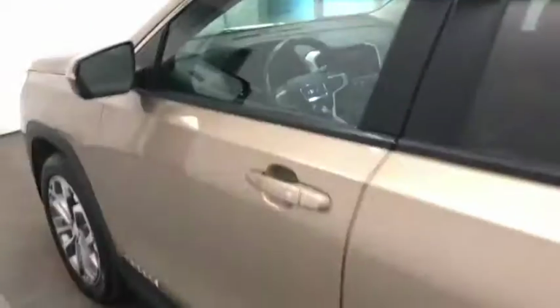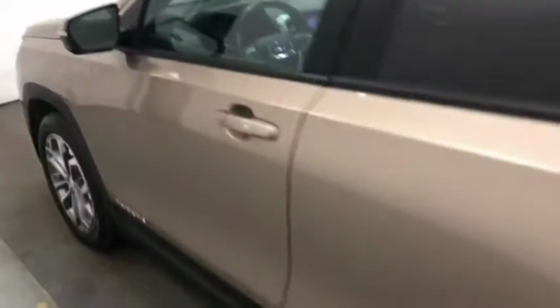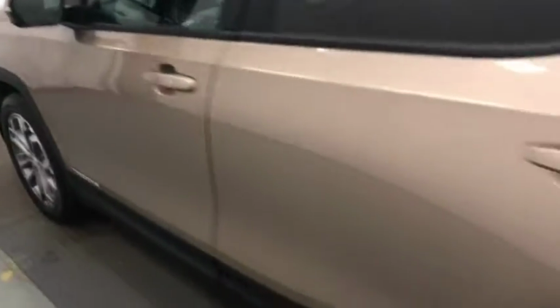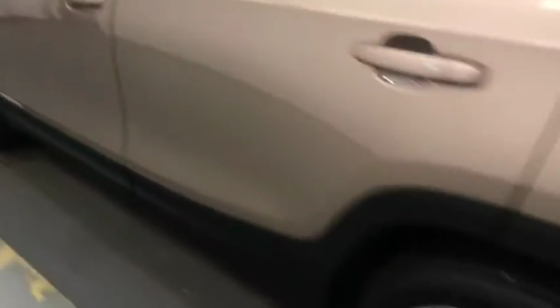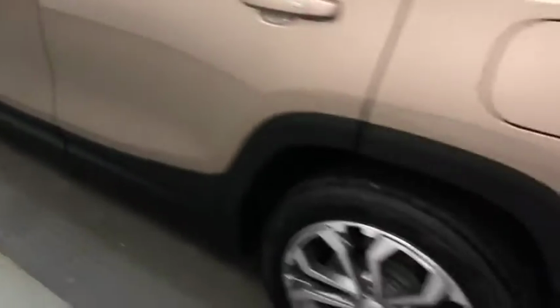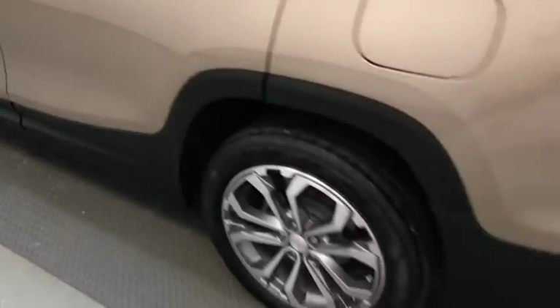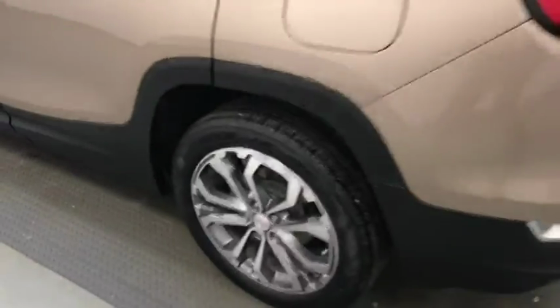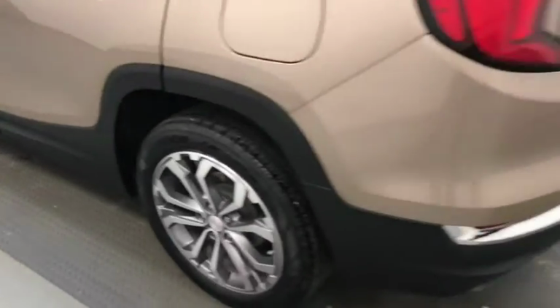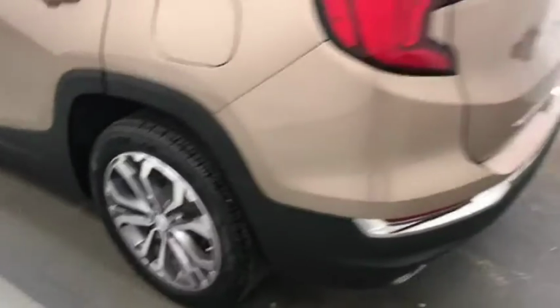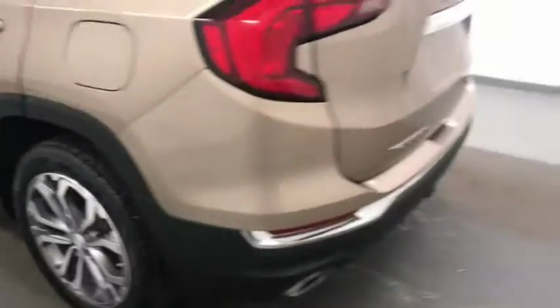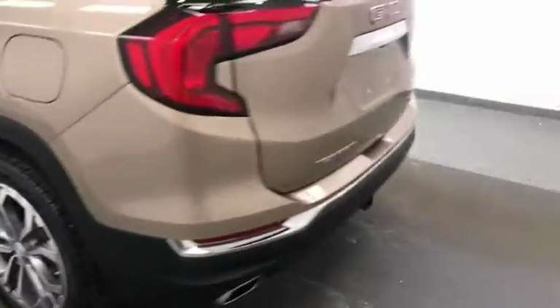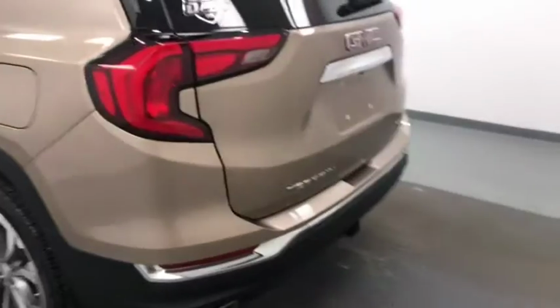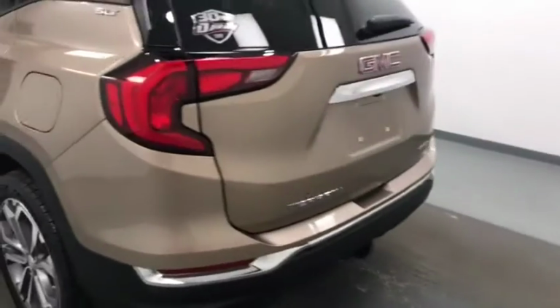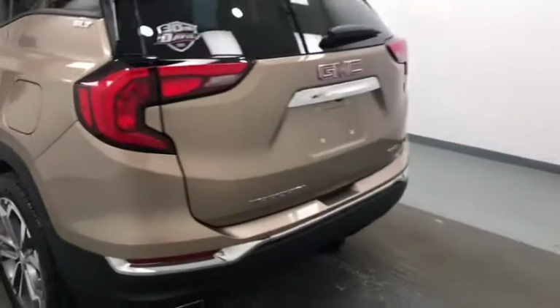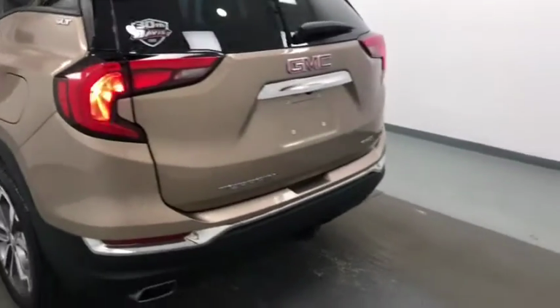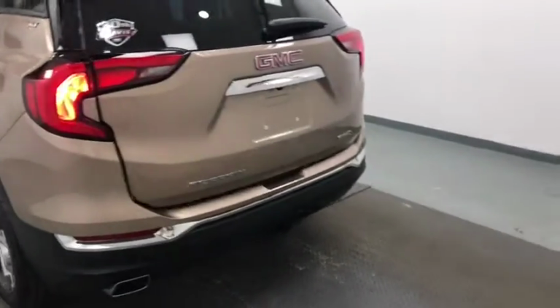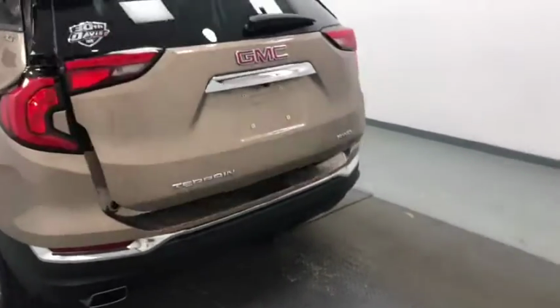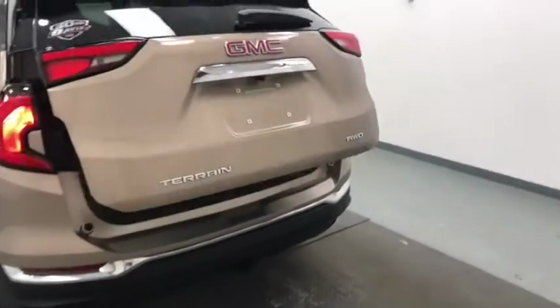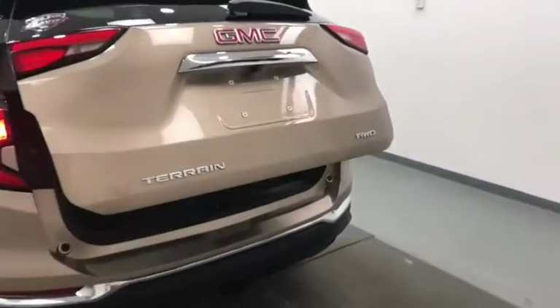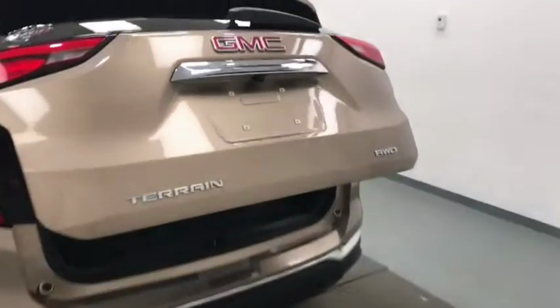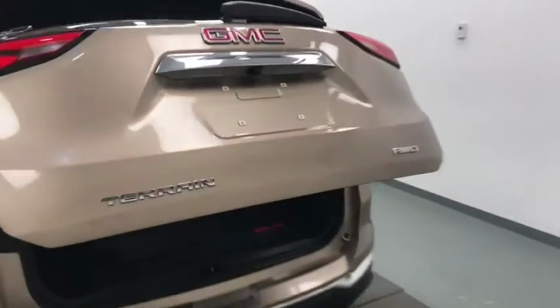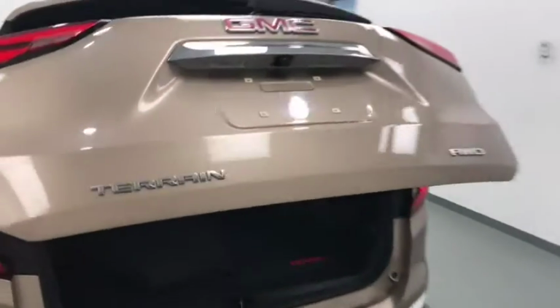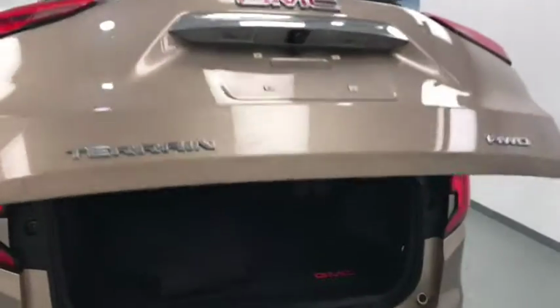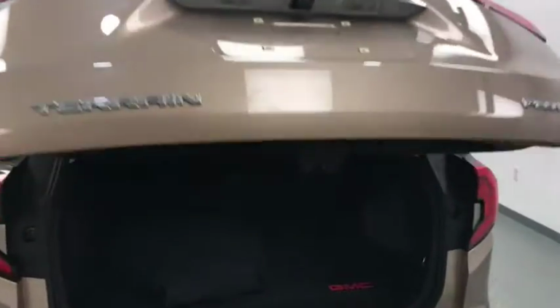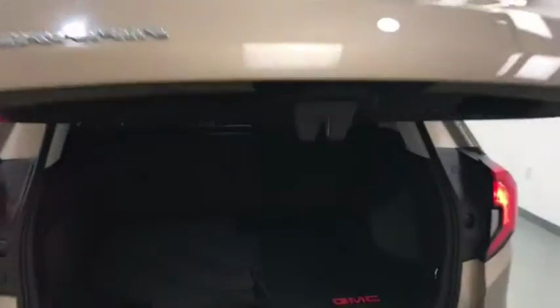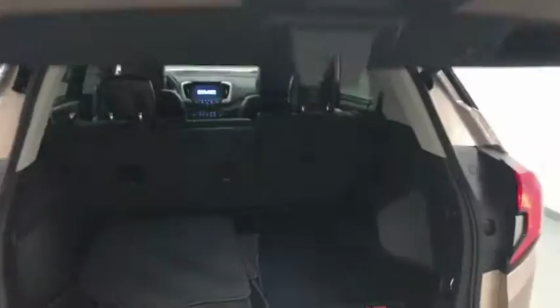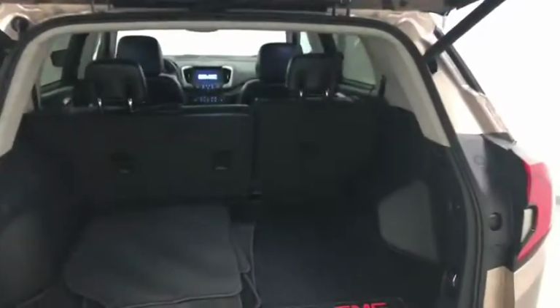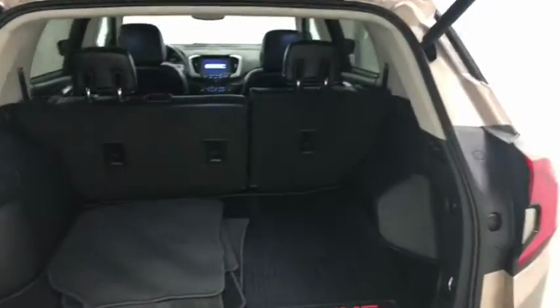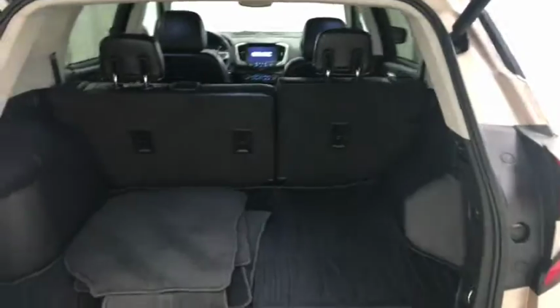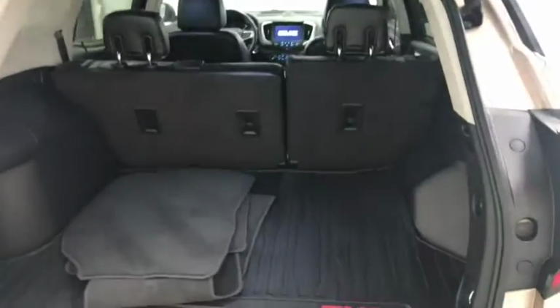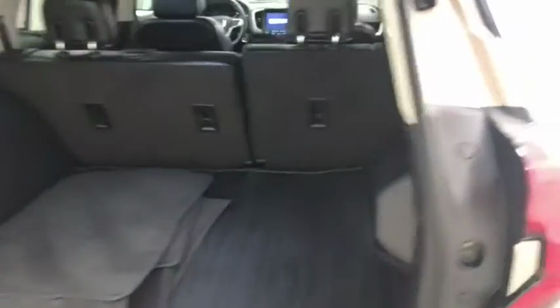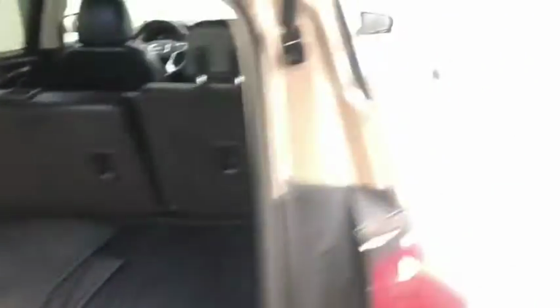Under exterior features we have alloy wheels, remote trunk release, power hatch, remote start, and more cargo space.